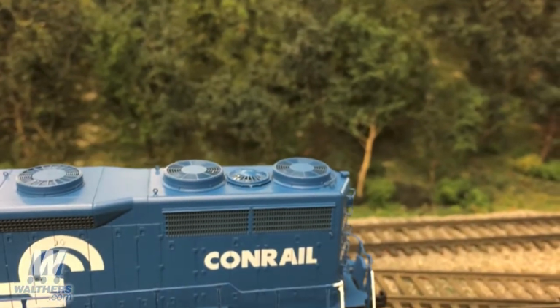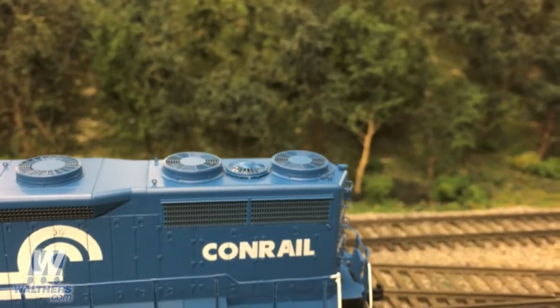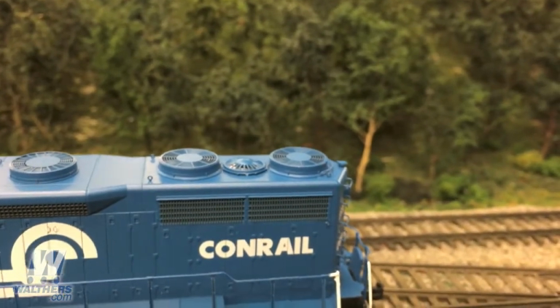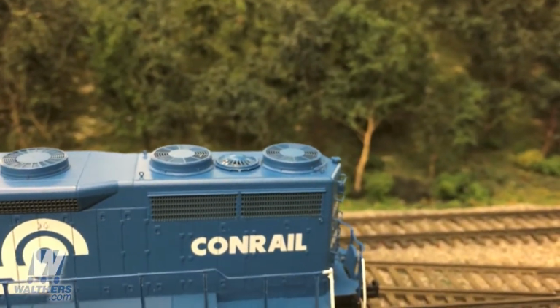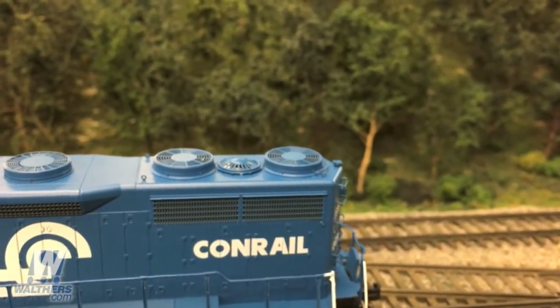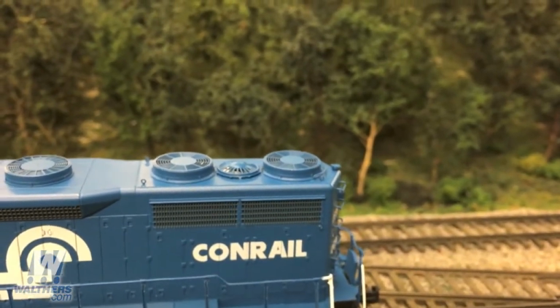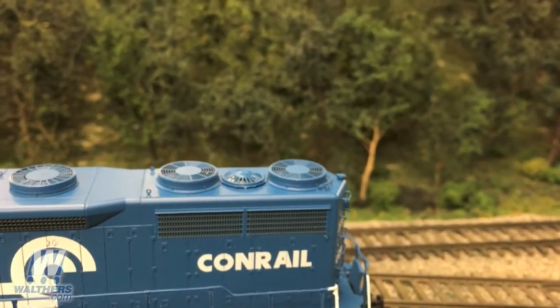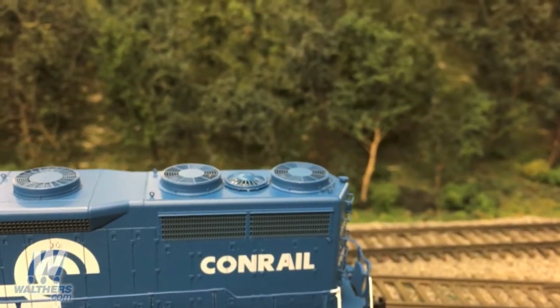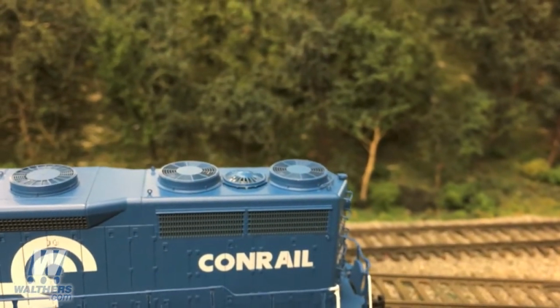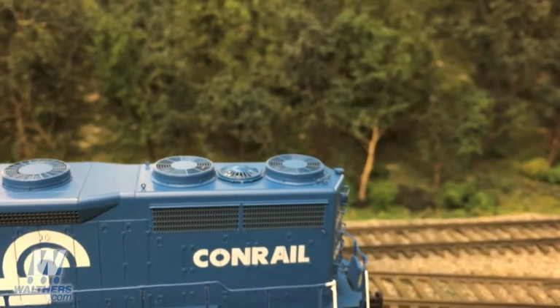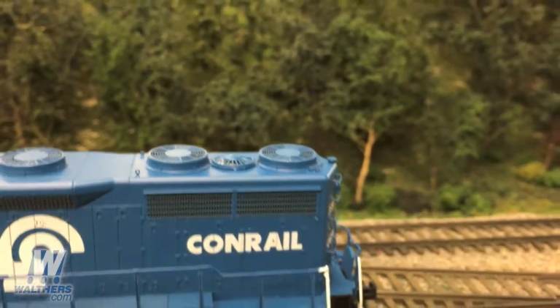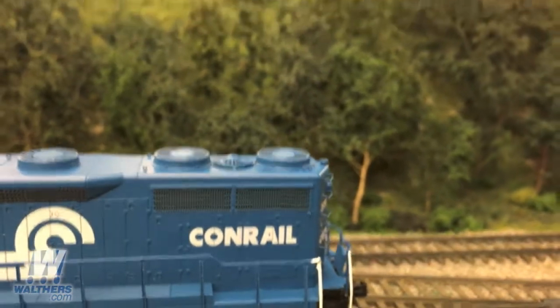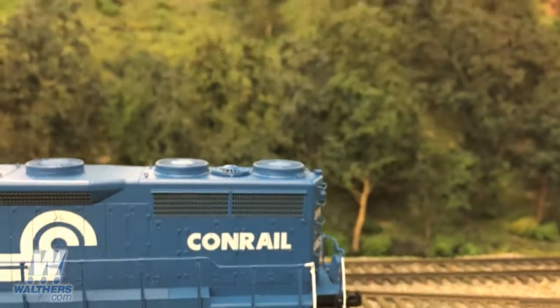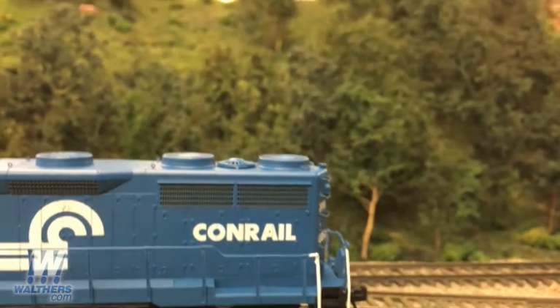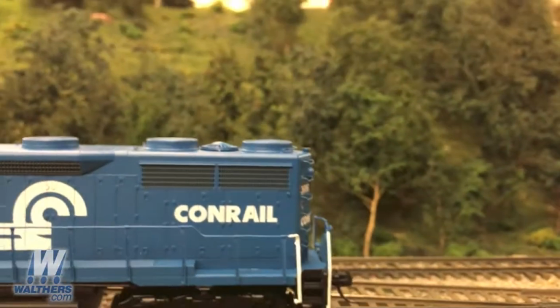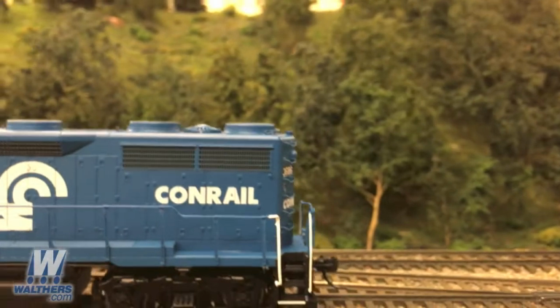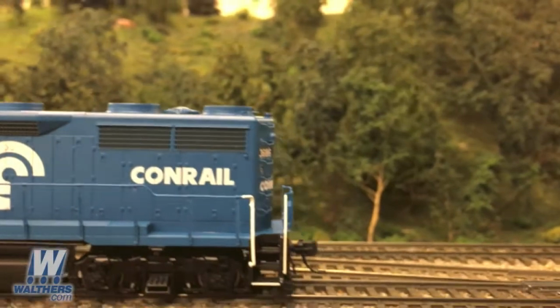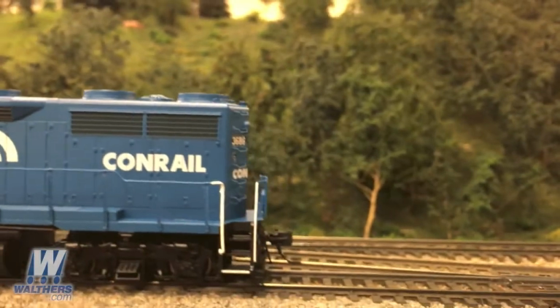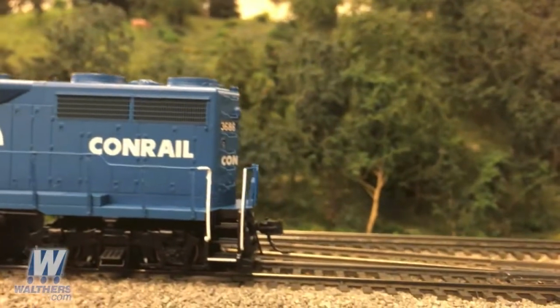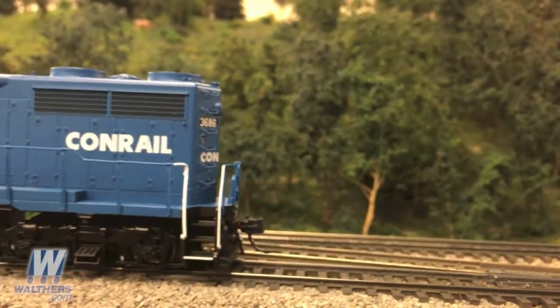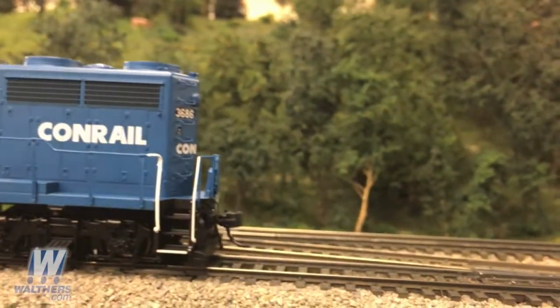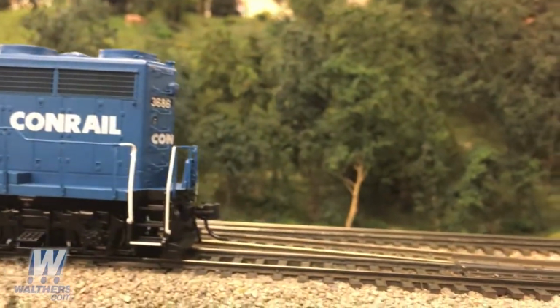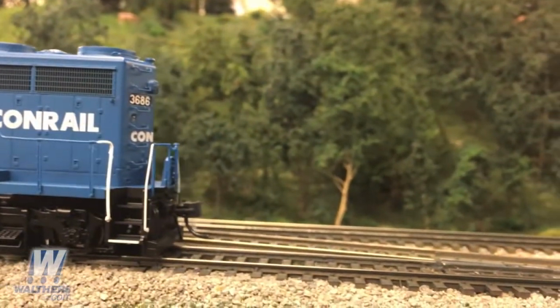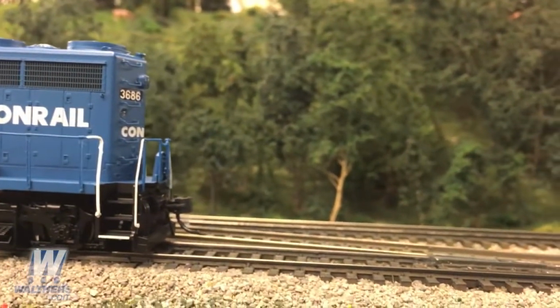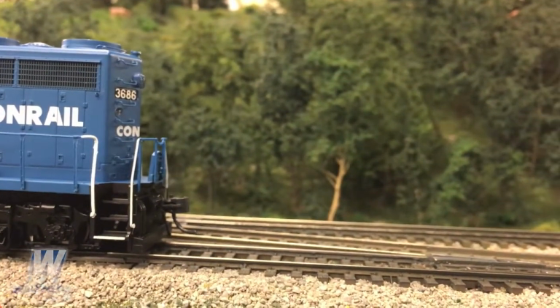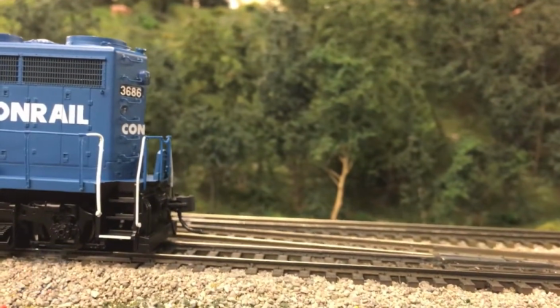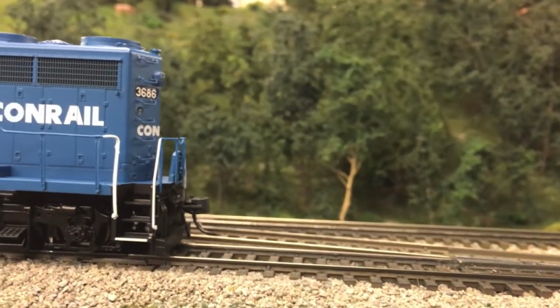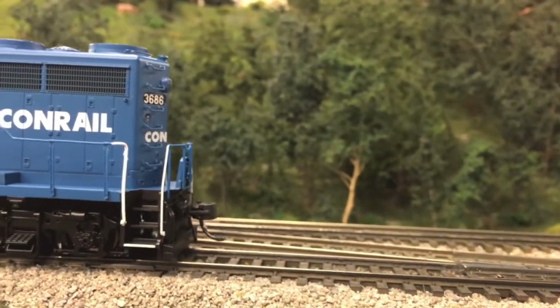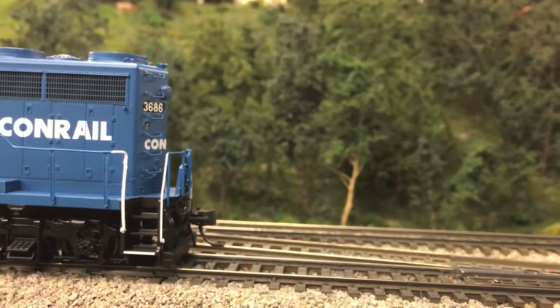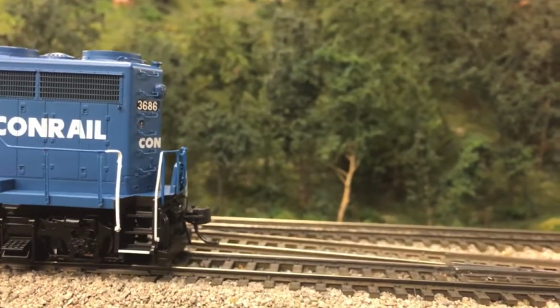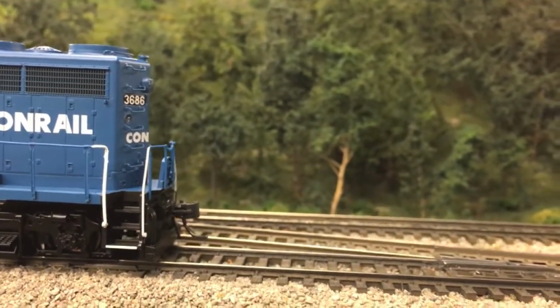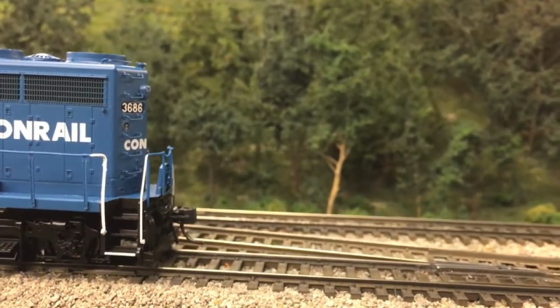We've got our phase two grills and radiator fans. And then moving to the back of the unit, just like on the front, the rear pilot is also equipped with an MU cable holder and no footboards.